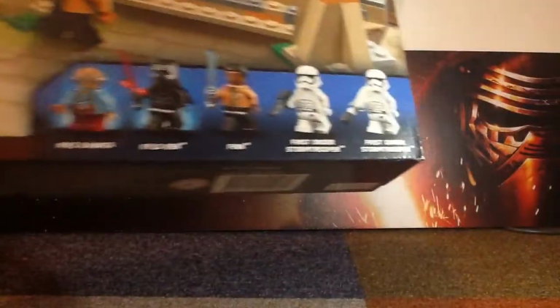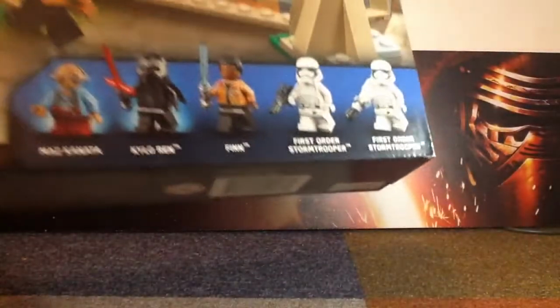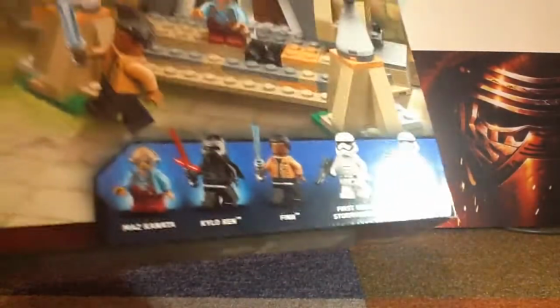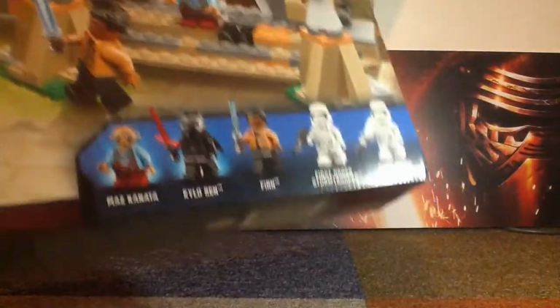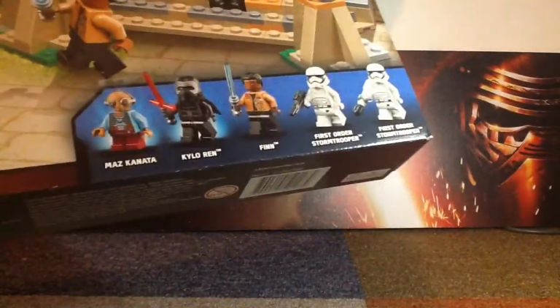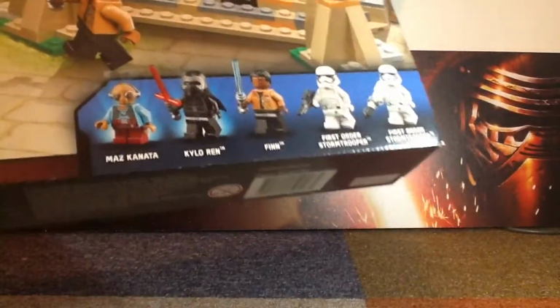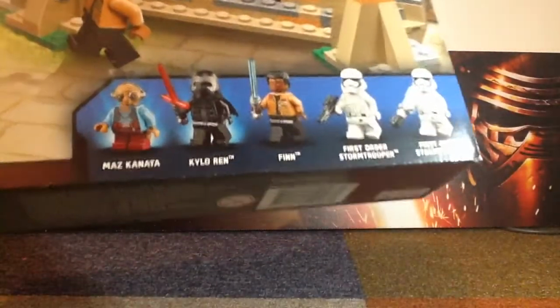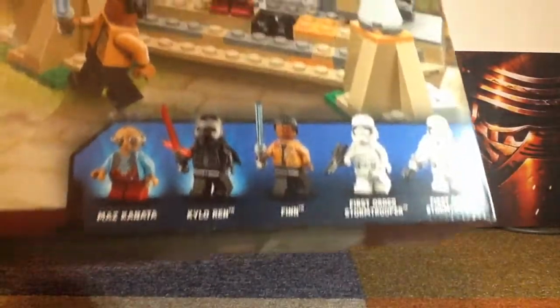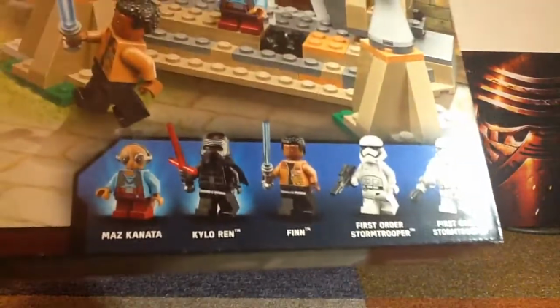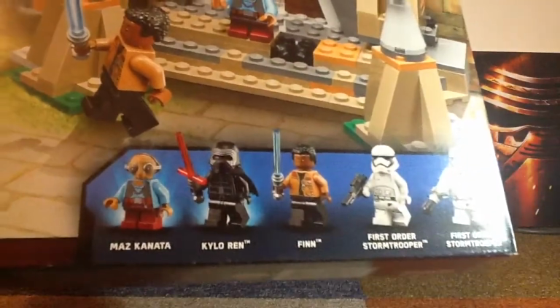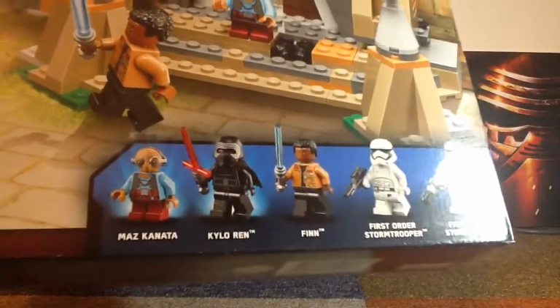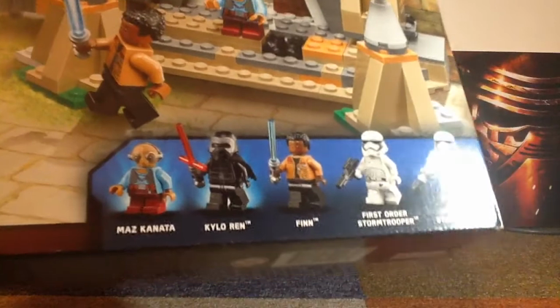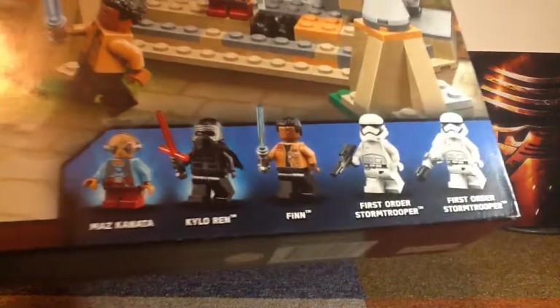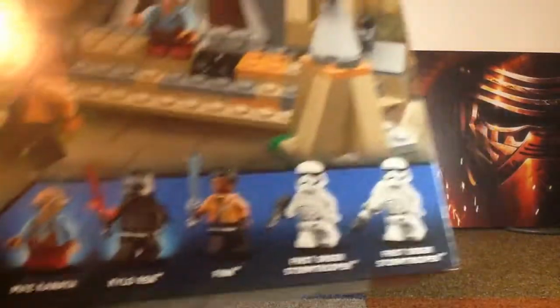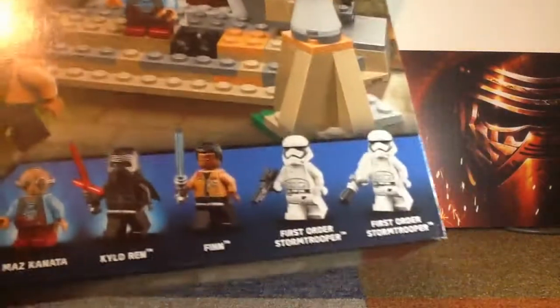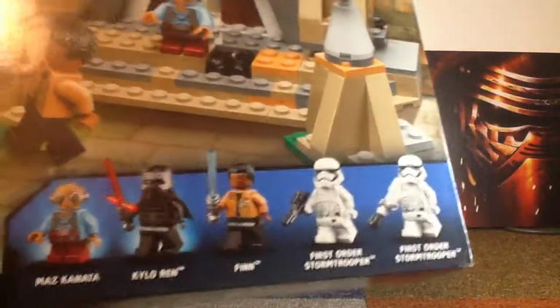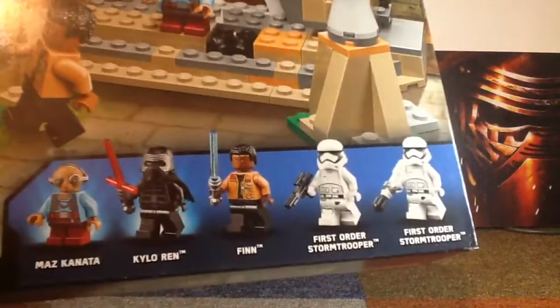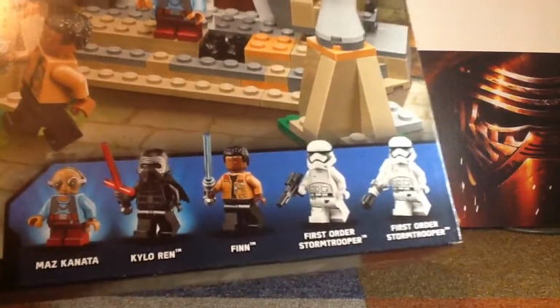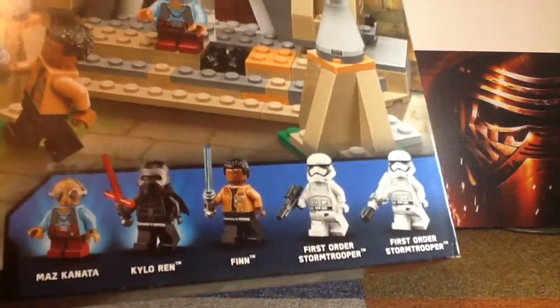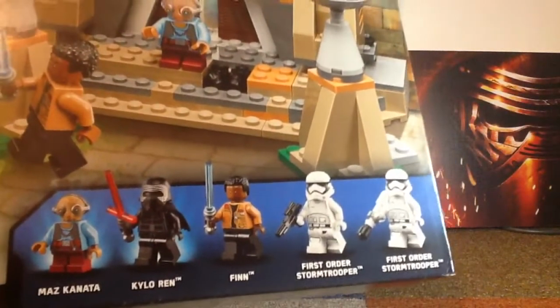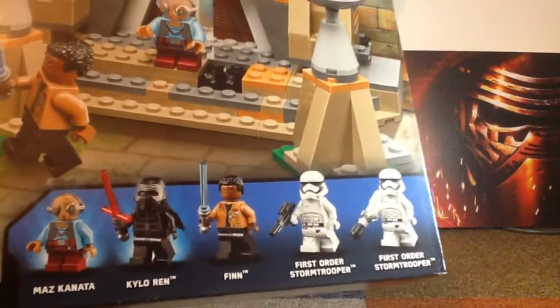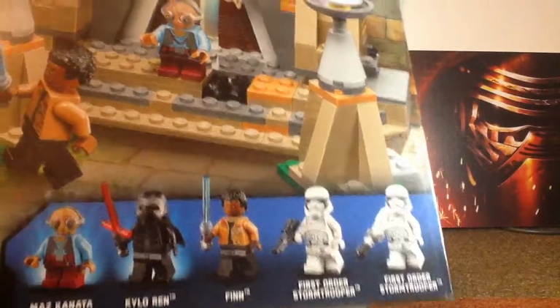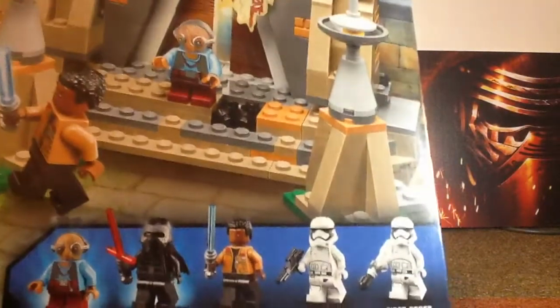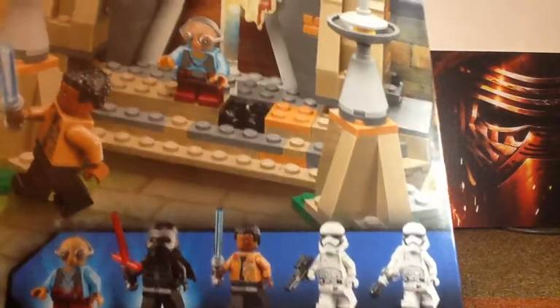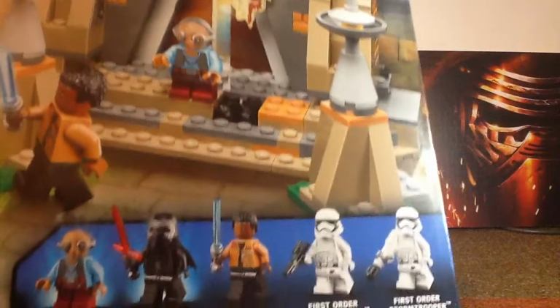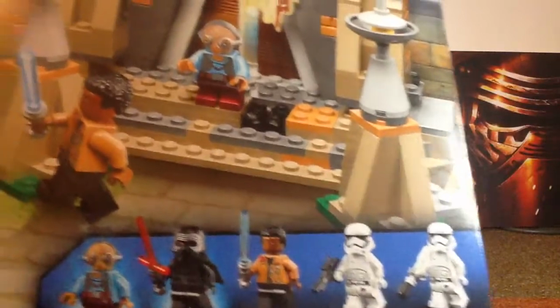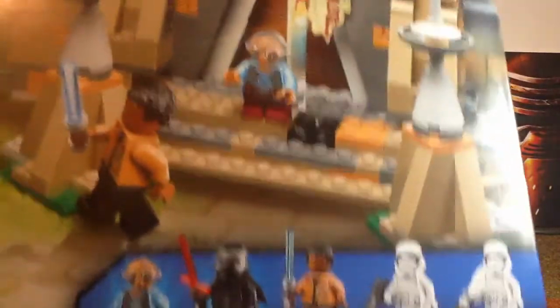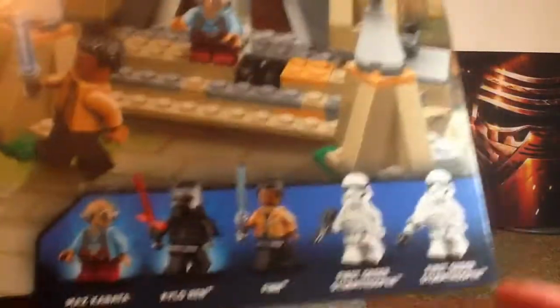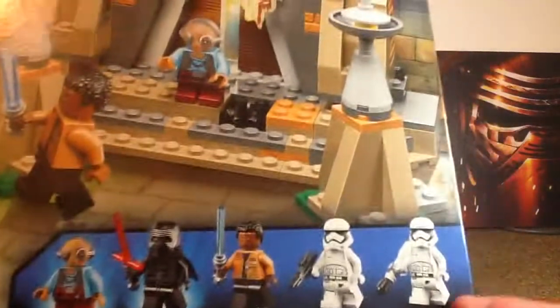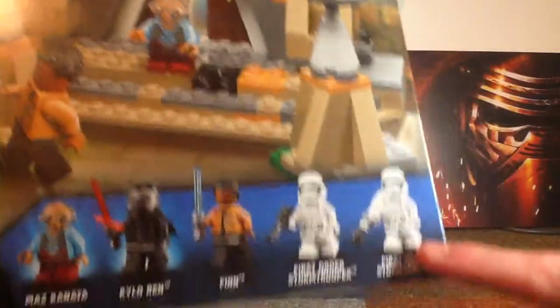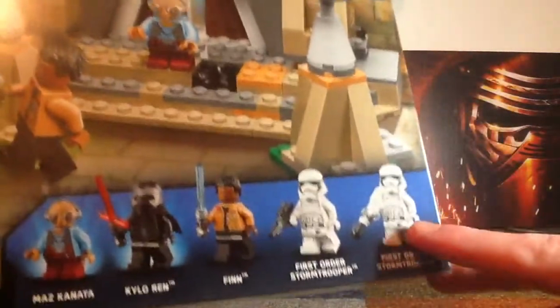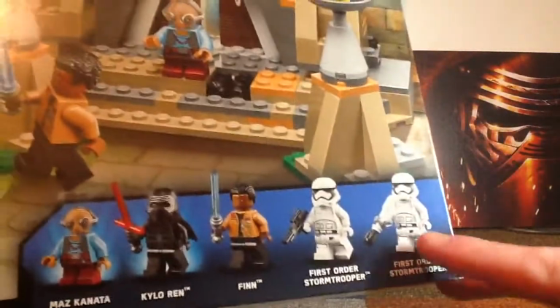This is the box. It comes with Maz Kanata, Kylo Ren, Finn, a First Order Stormtrooper, and another First Order Stormtrooper — but this one here is a riot trooper.